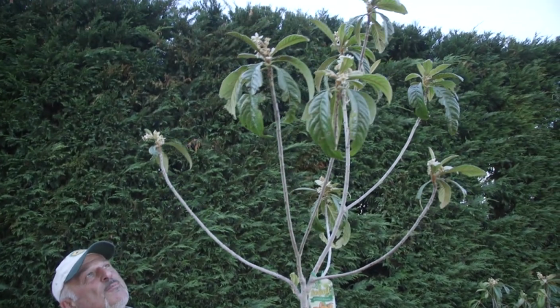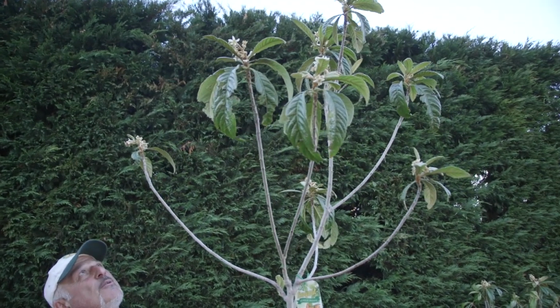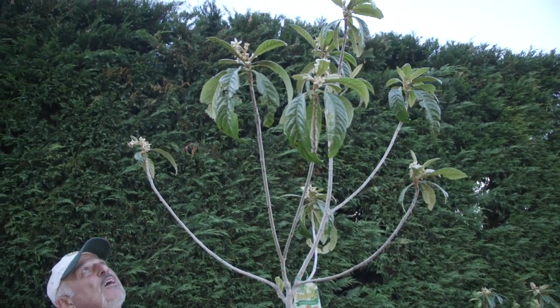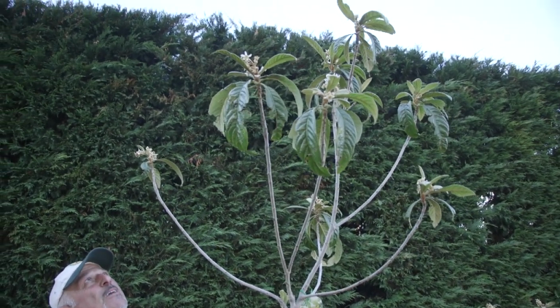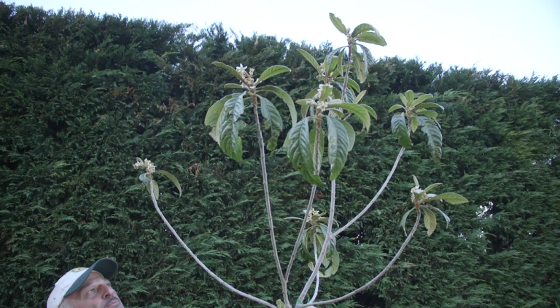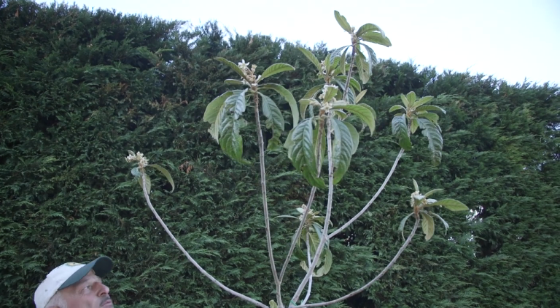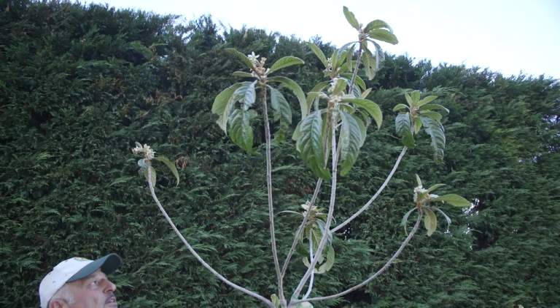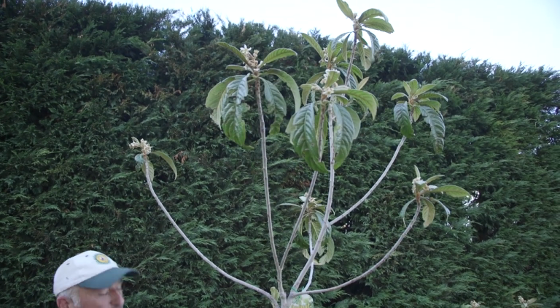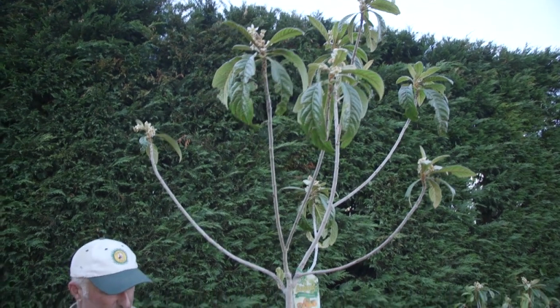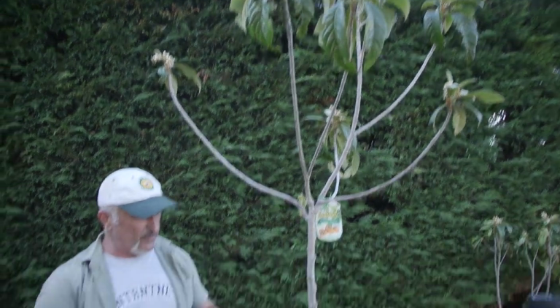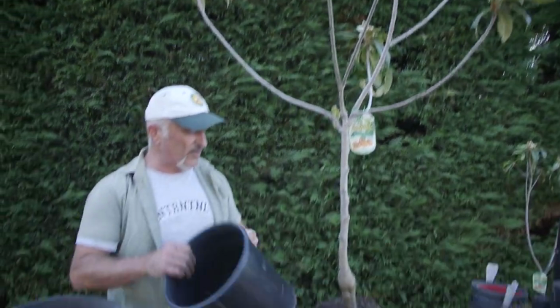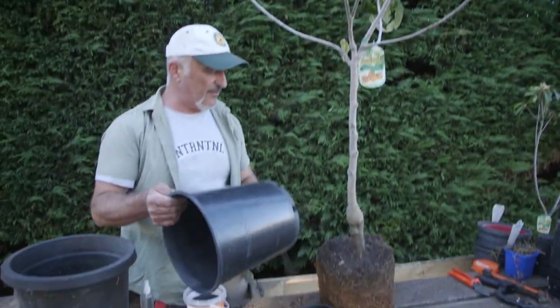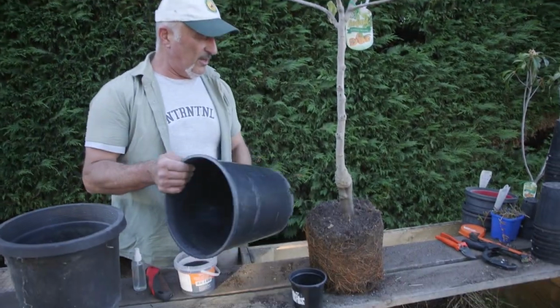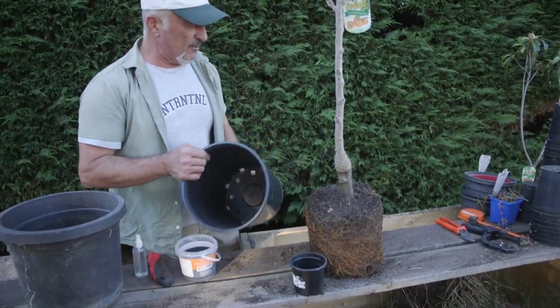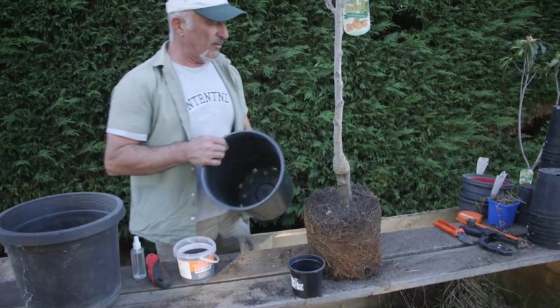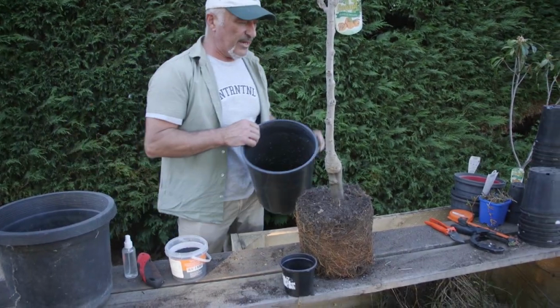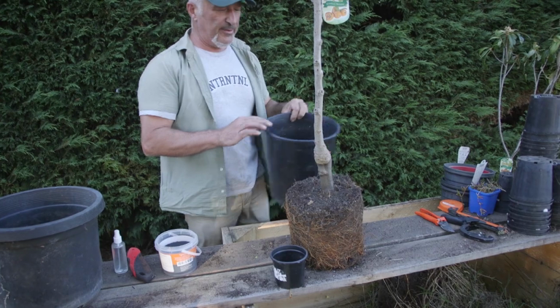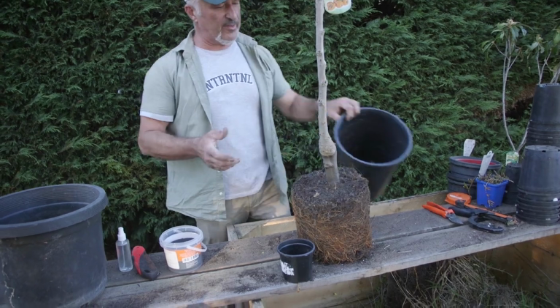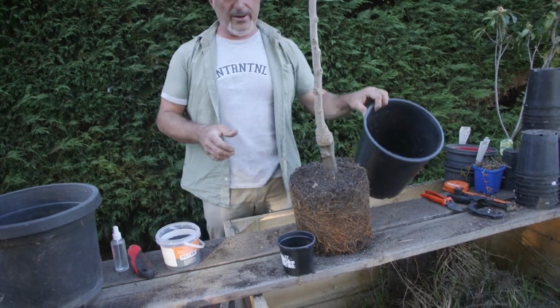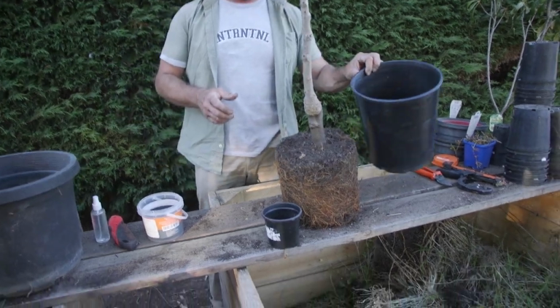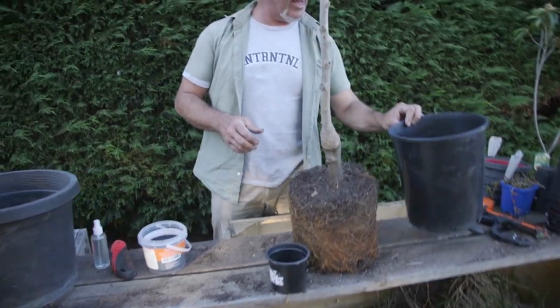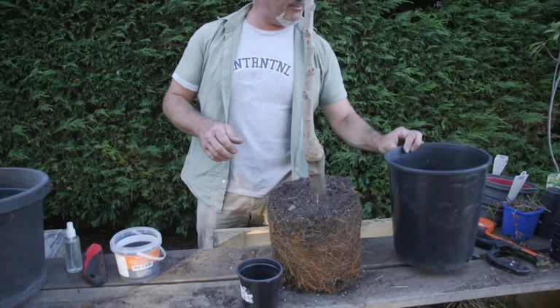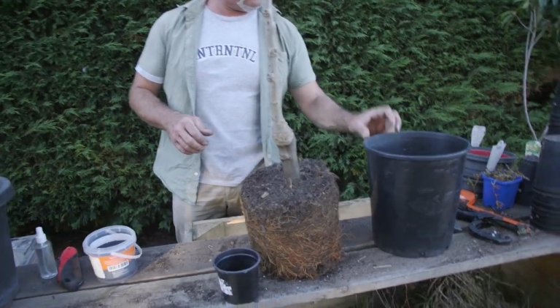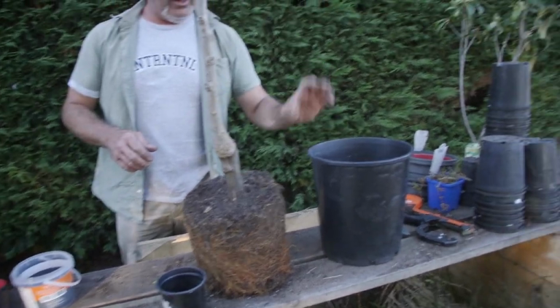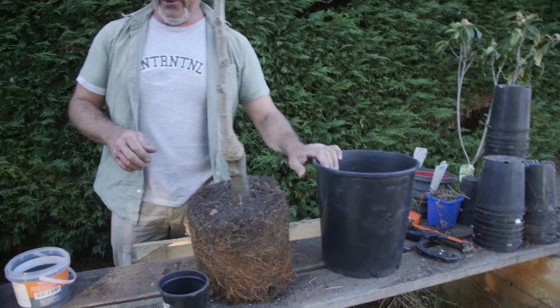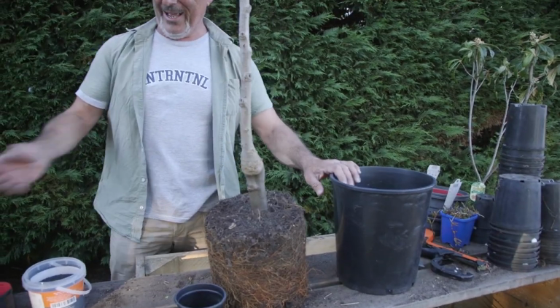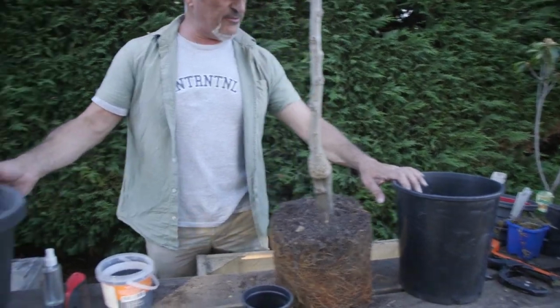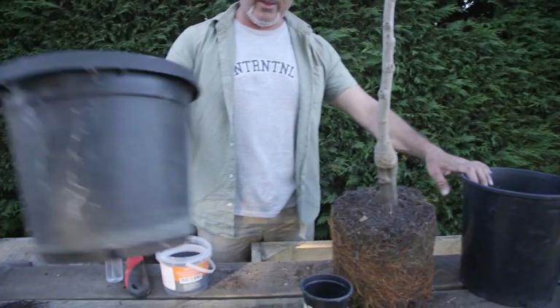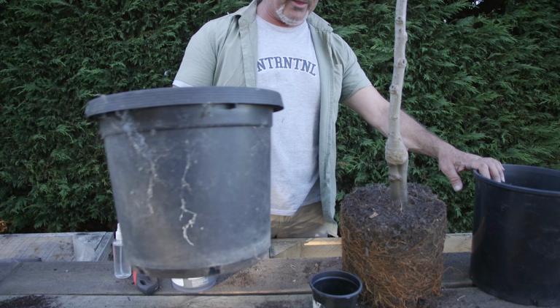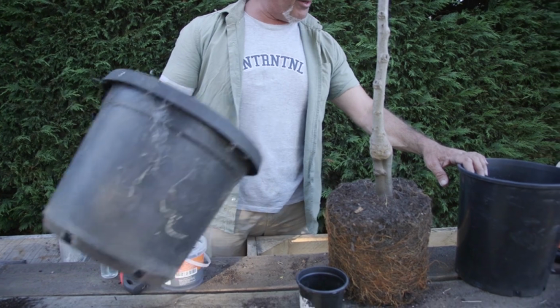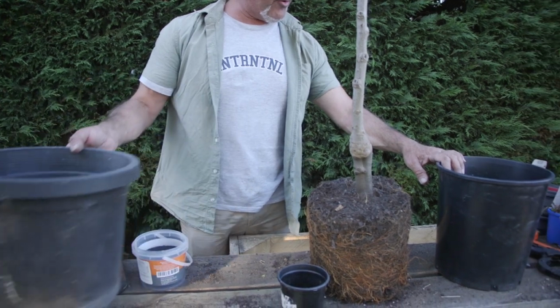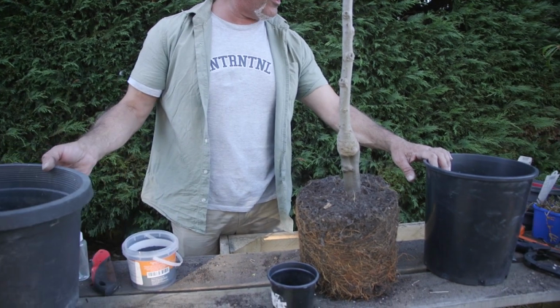We've got this loquat that's been way overdue for repotting. You can see it's about to go into flower there, putting on its flowers and fruit and all that sort of stuff, and I've been pulling the weeds out of it. This has to go in the ground — it's got to go in a larger pot. I haven't got a large enough one here; this is for another one I'm going to demonstrate in a second.